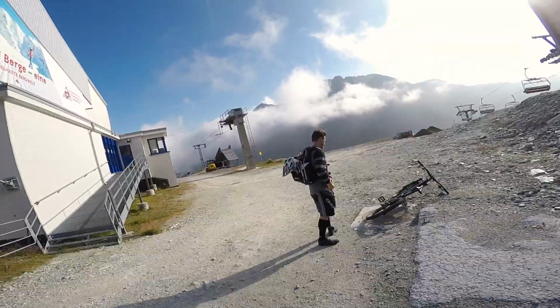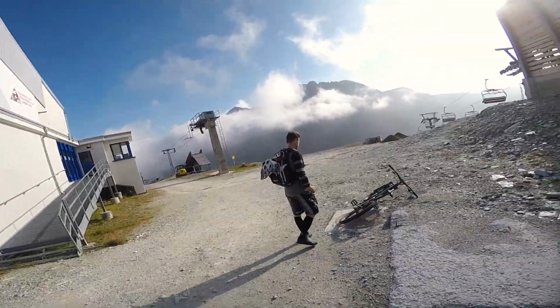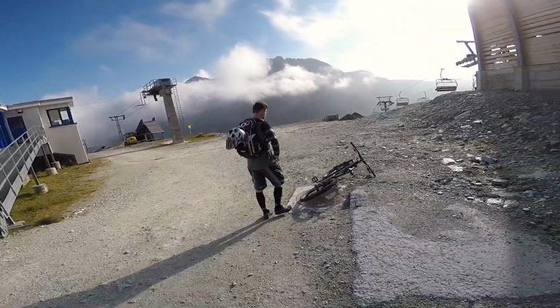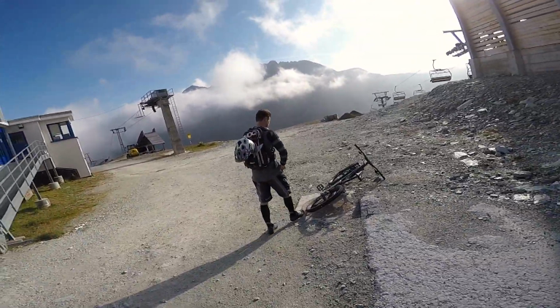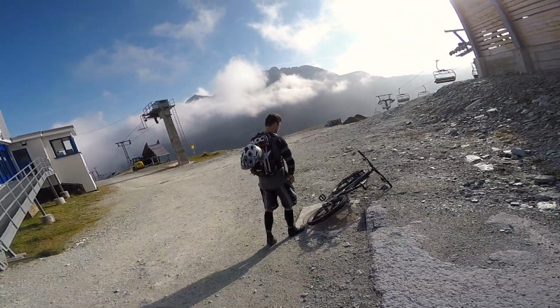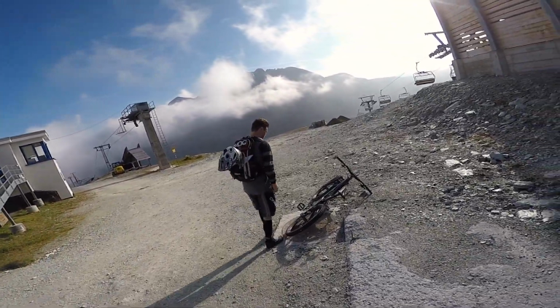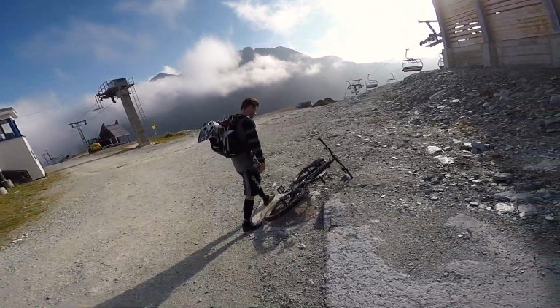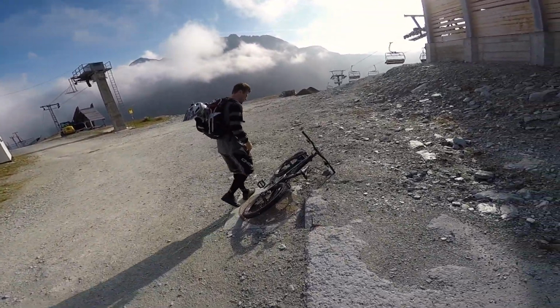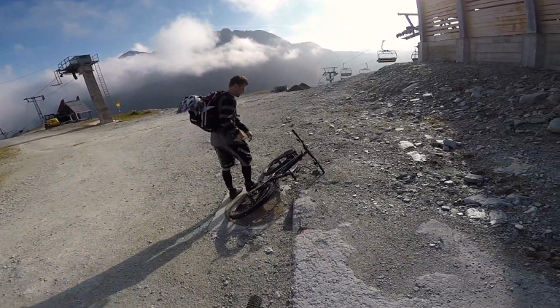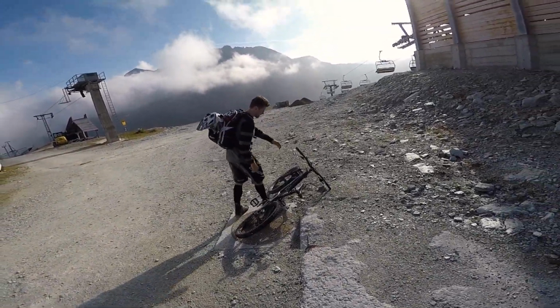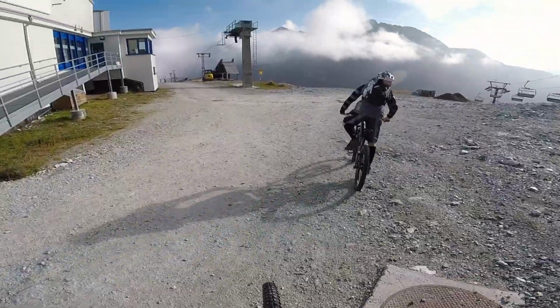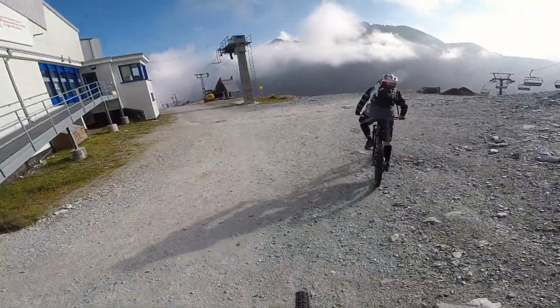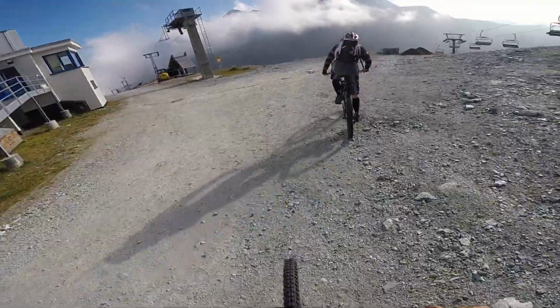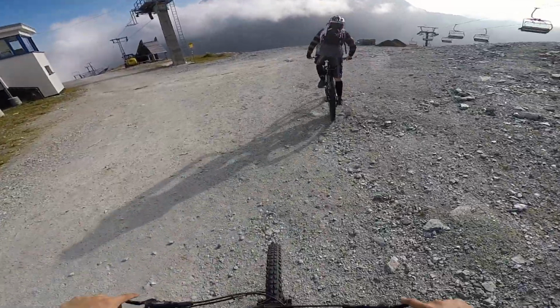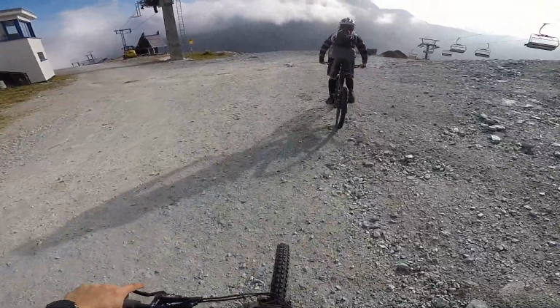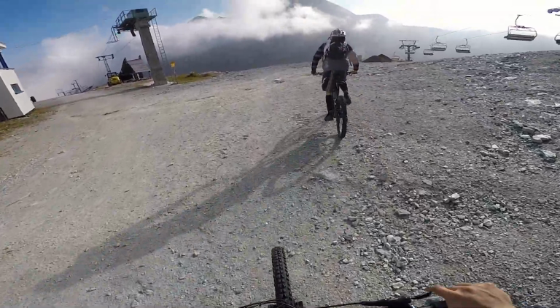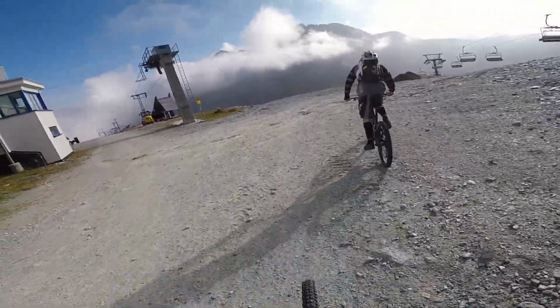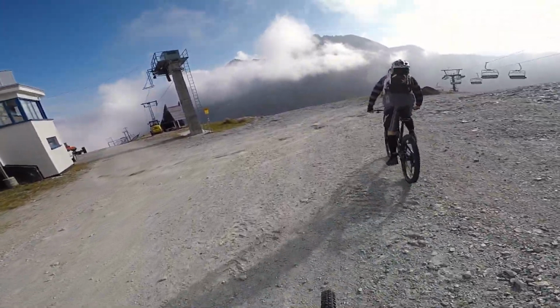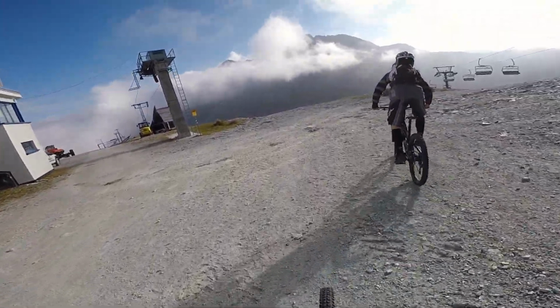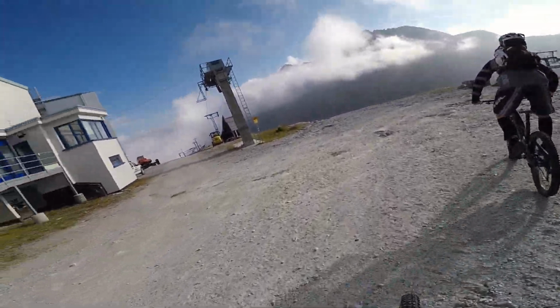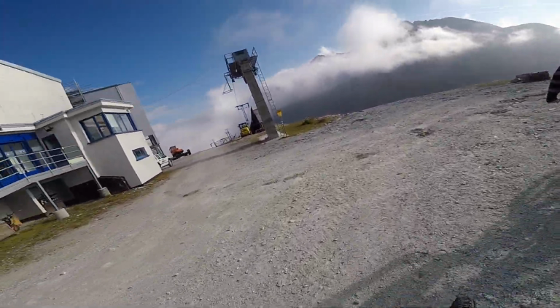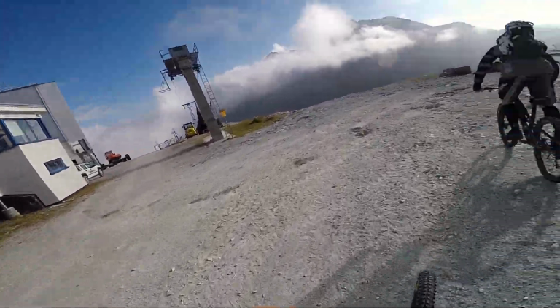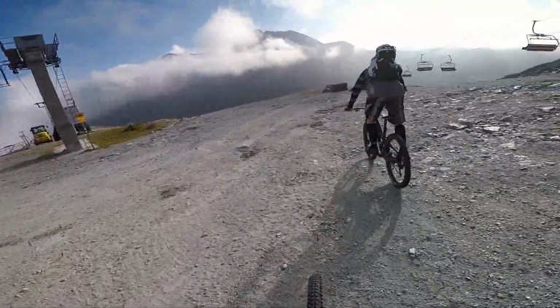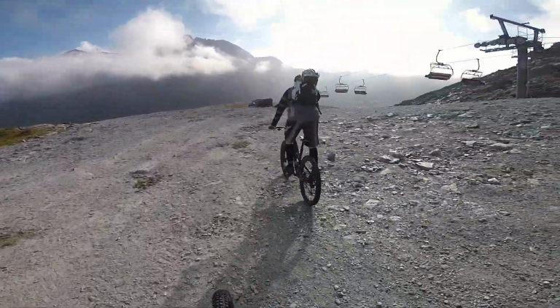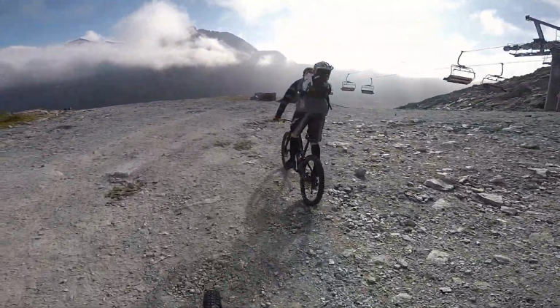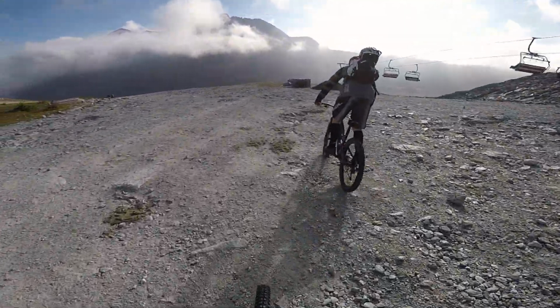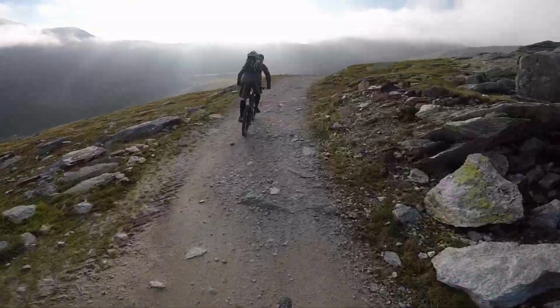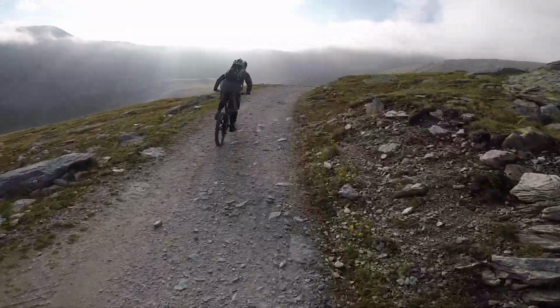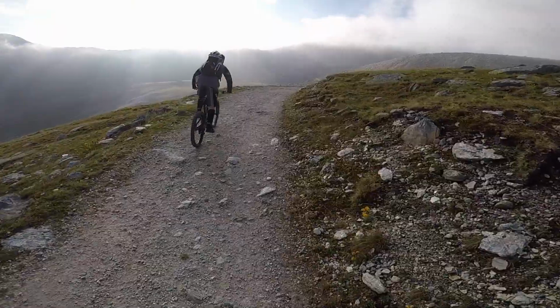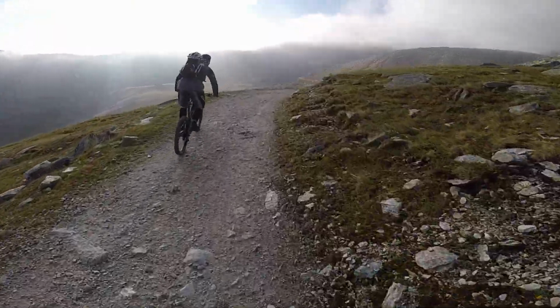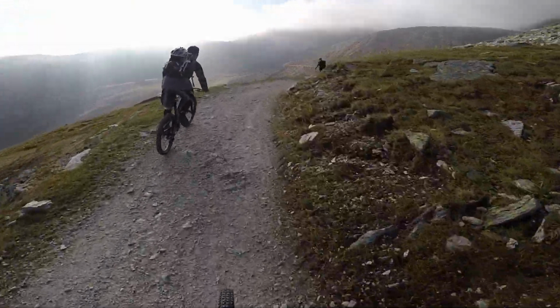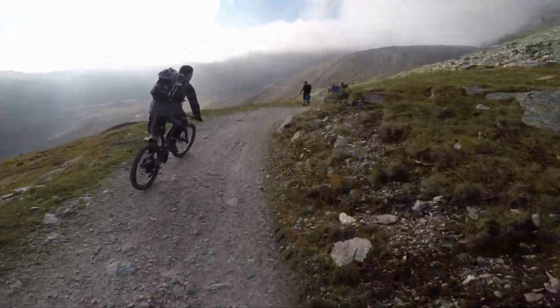Hello YouTube! Long time no see. Today we're gonna take you to the best mountain bike trail we have ever tried so far. Now we traverse to the start point.